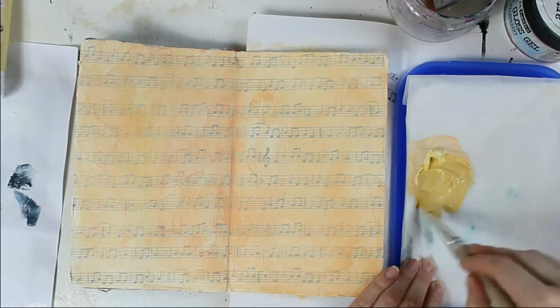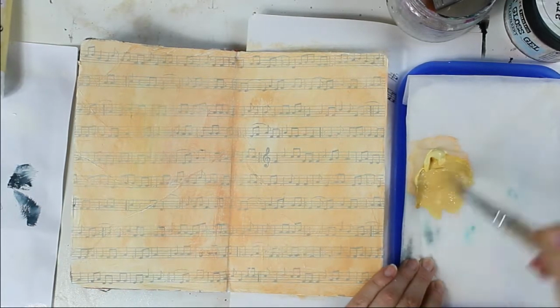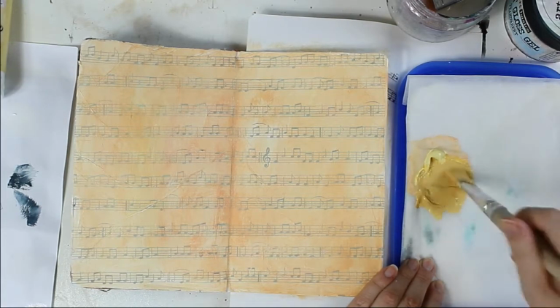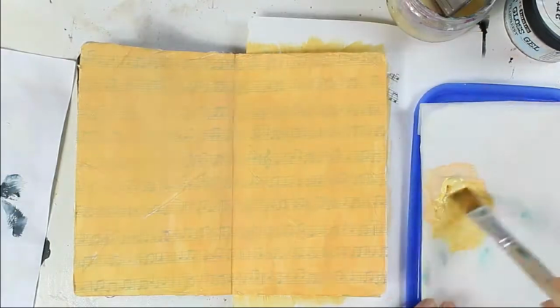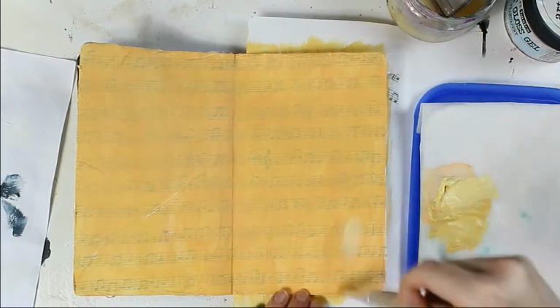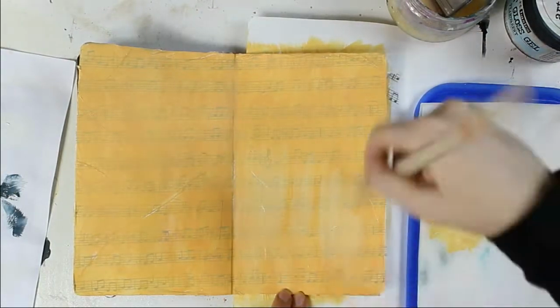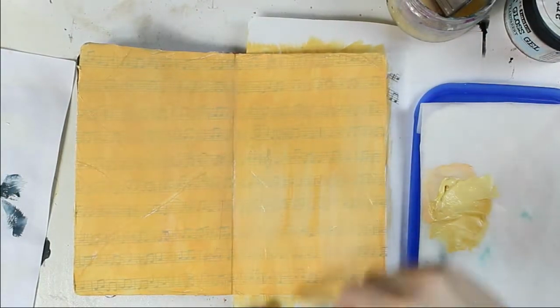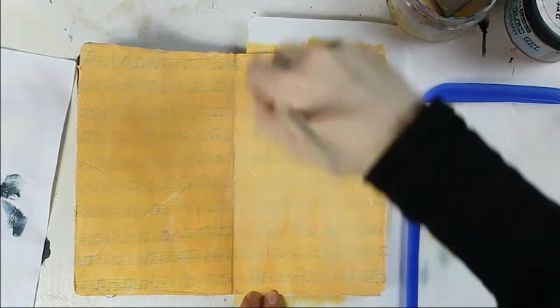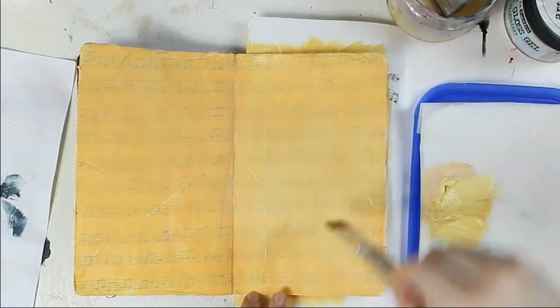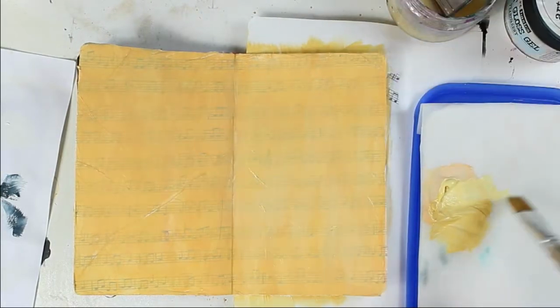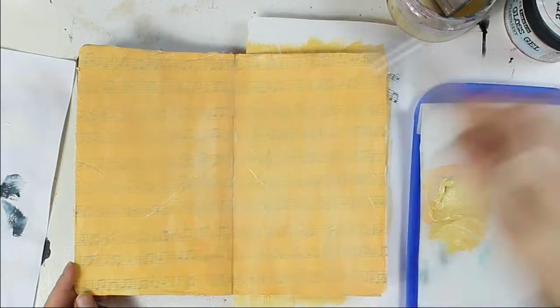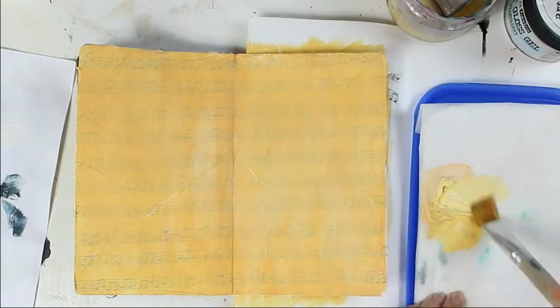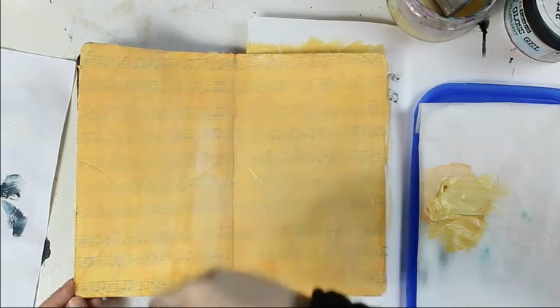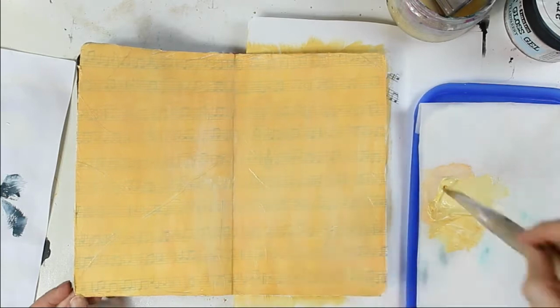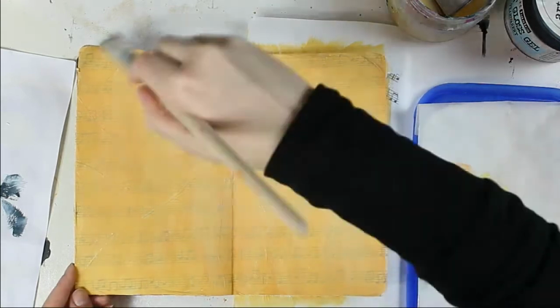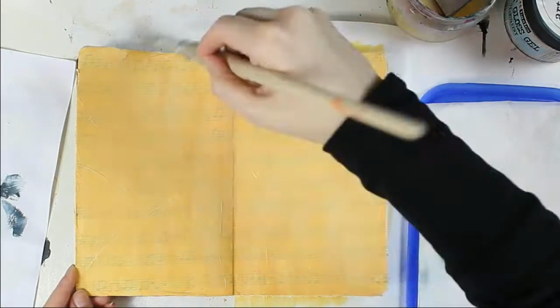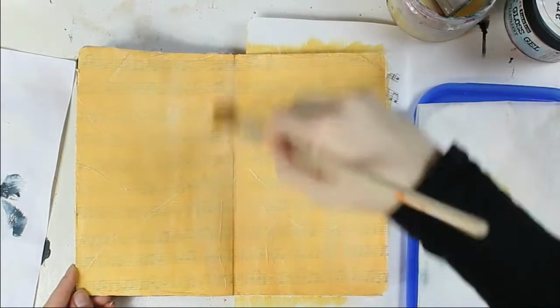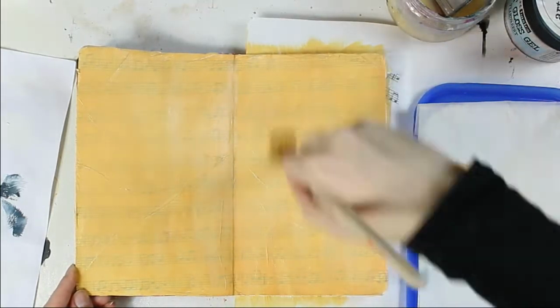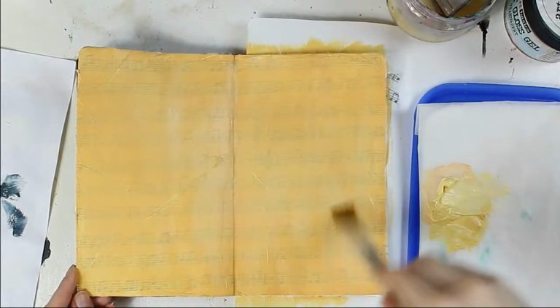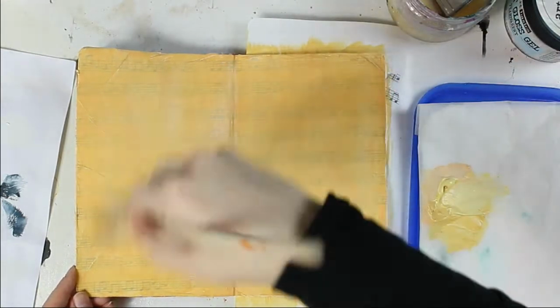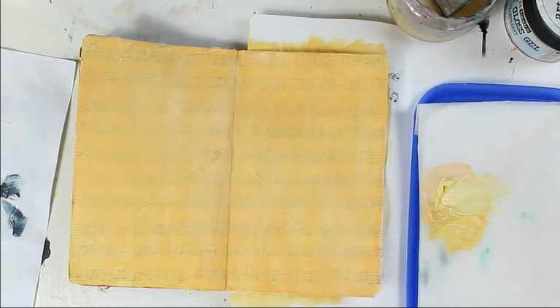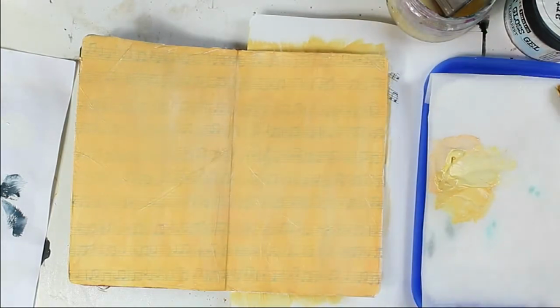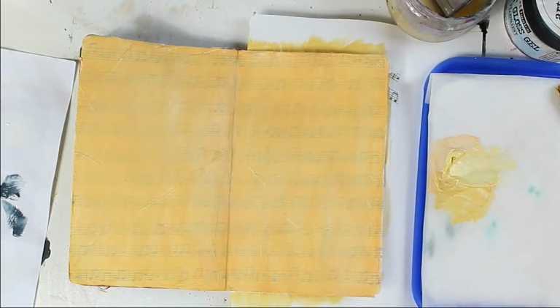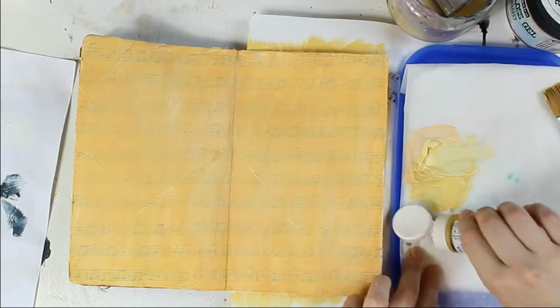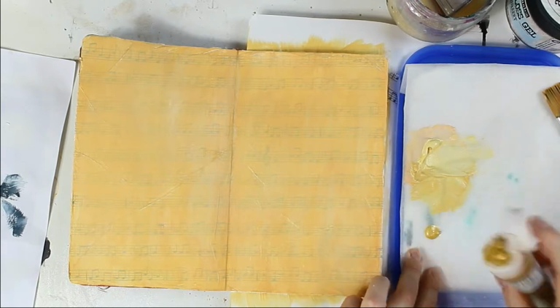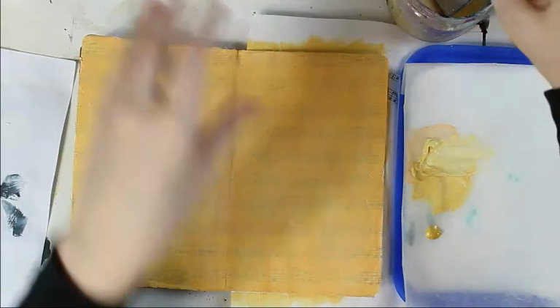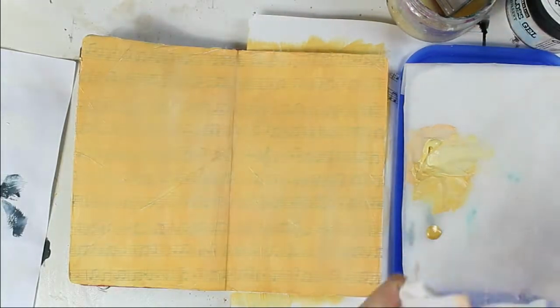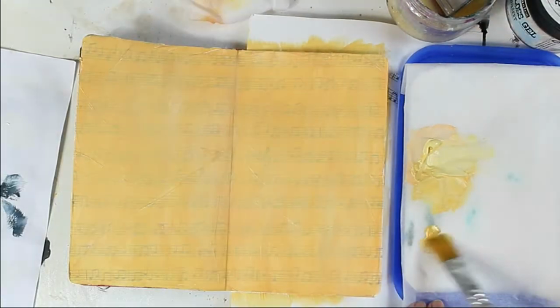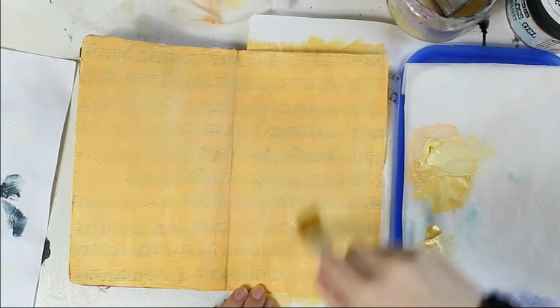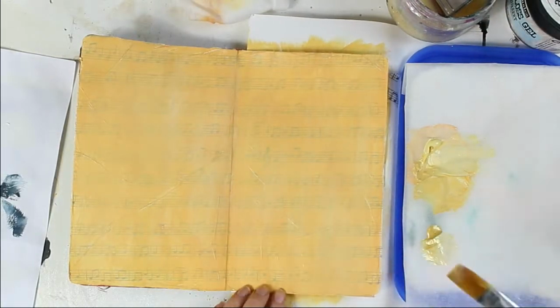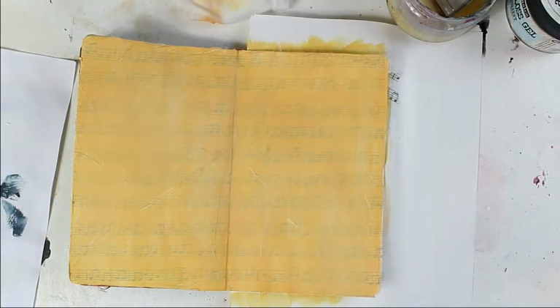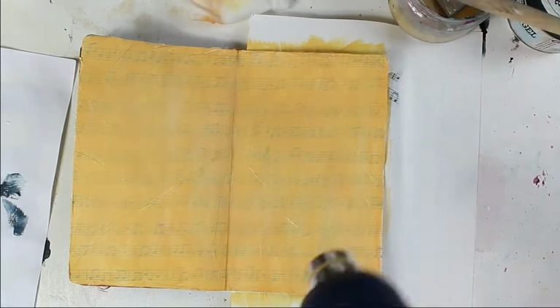I'm using a brush and baby wipe to spread the colors. Then I let it dry and add a second layer, which I accidentally didn't record — sorry for that. Now I'm adding a third layer of colors and then finally I'm adding a gold wash over the whole page.